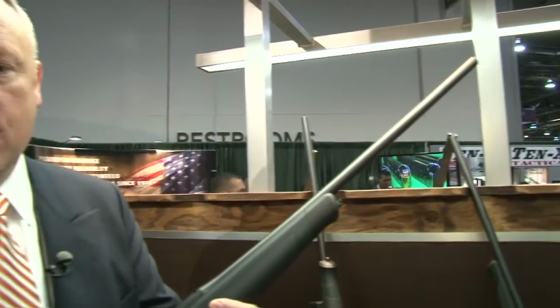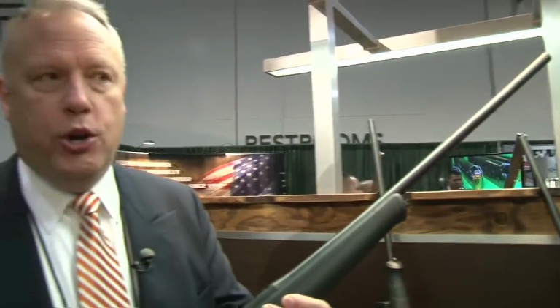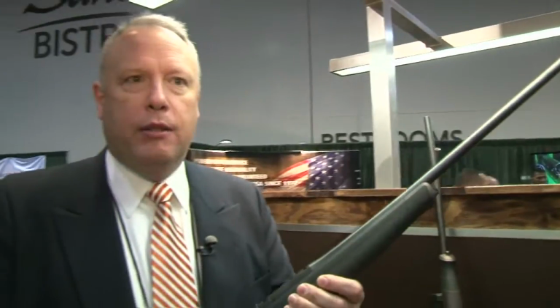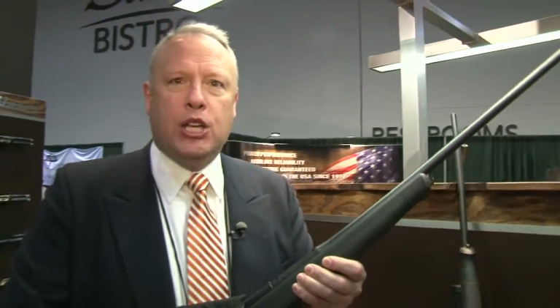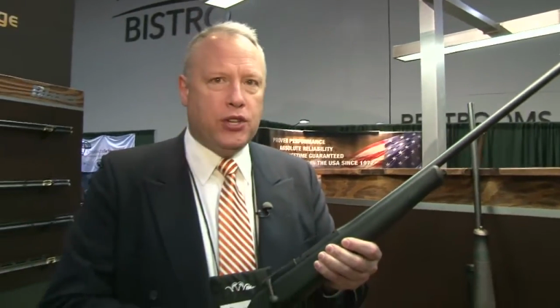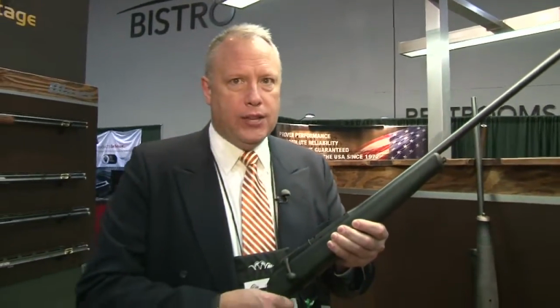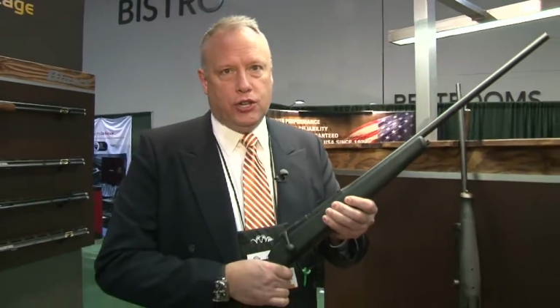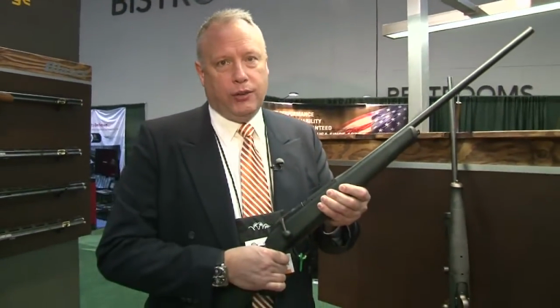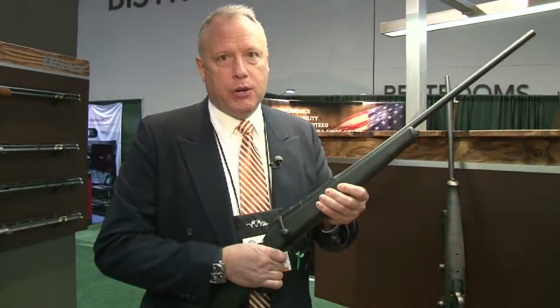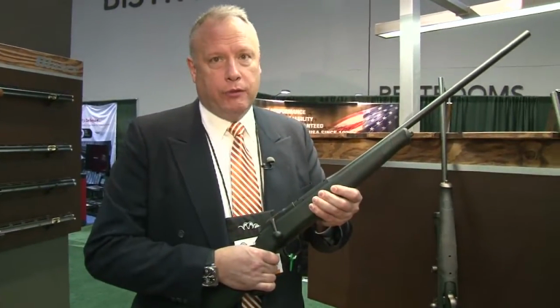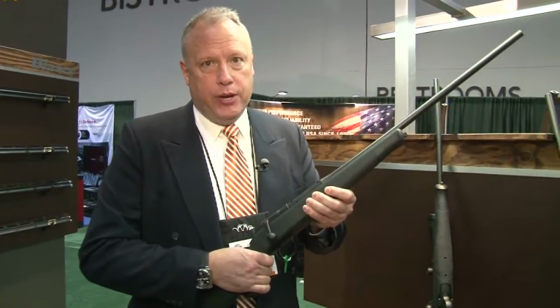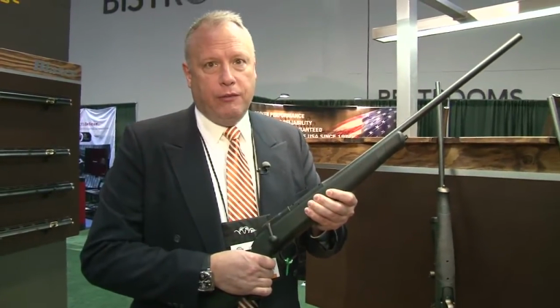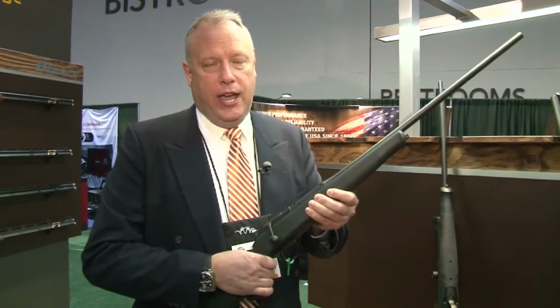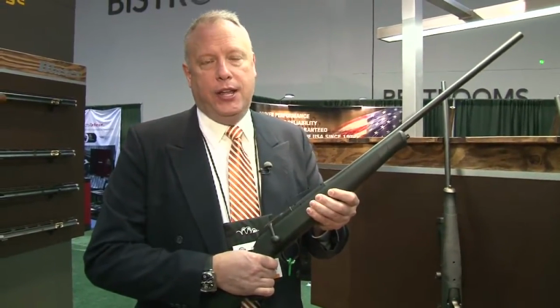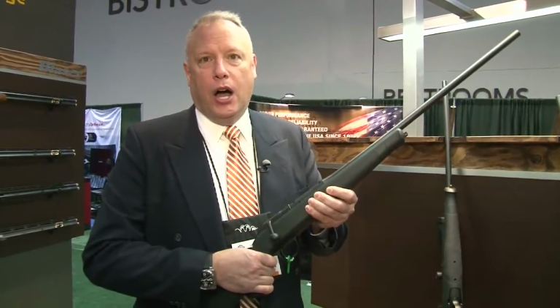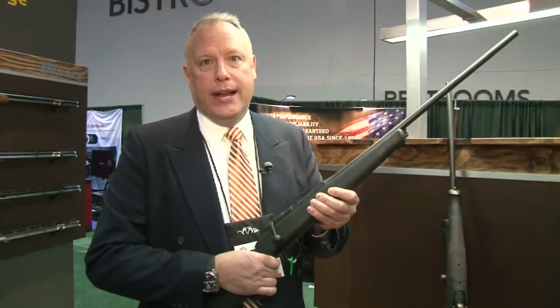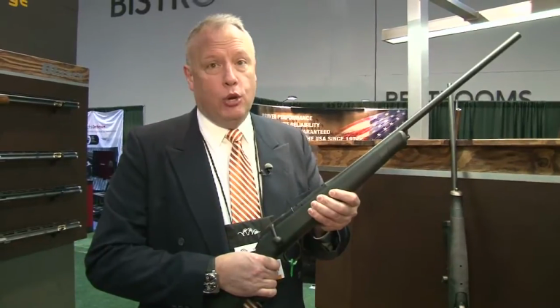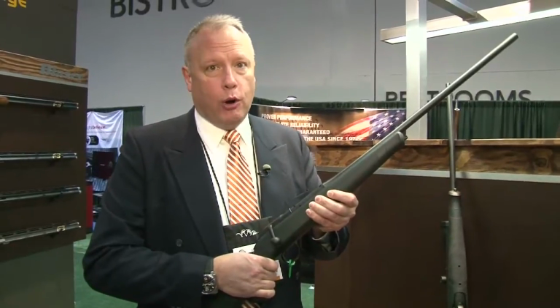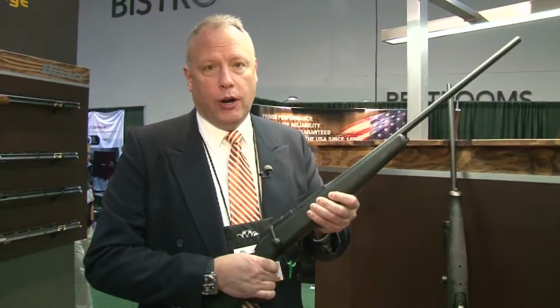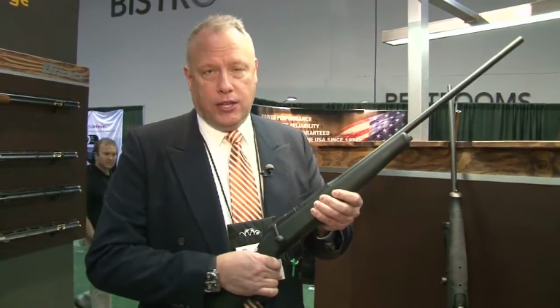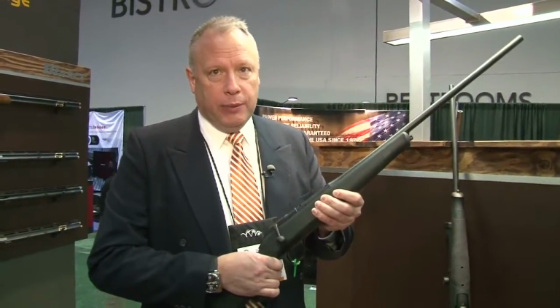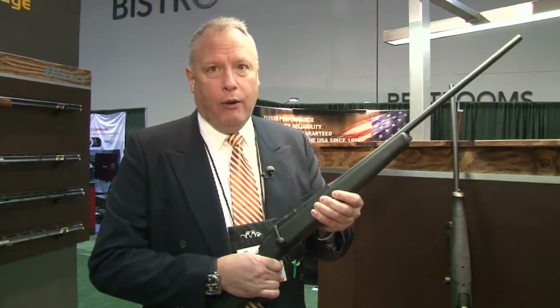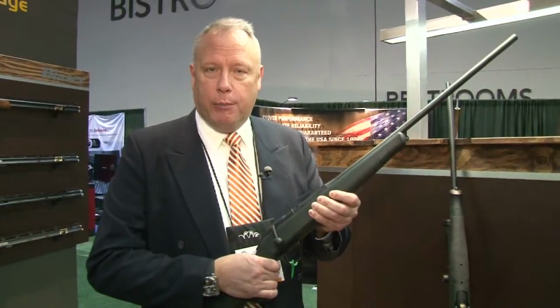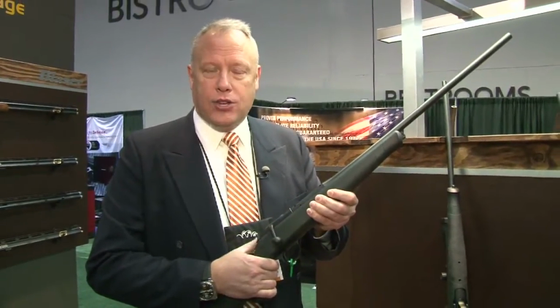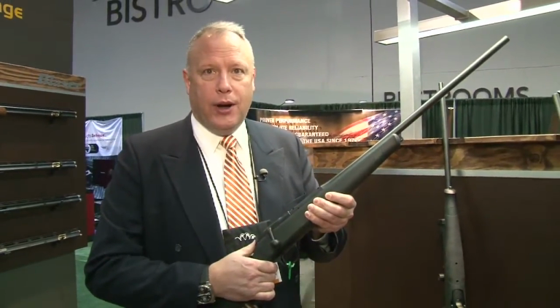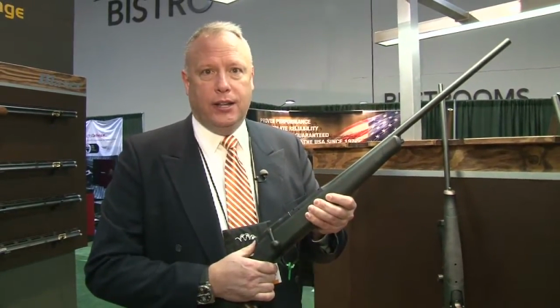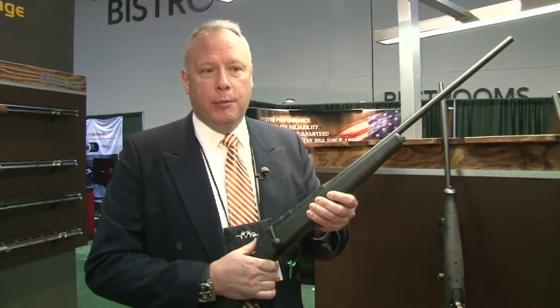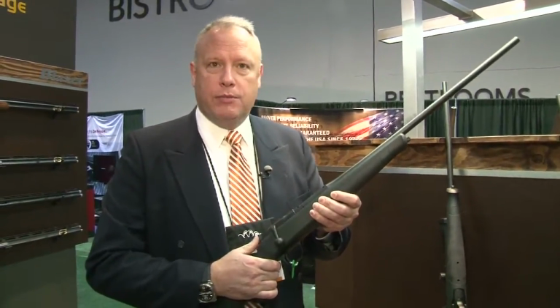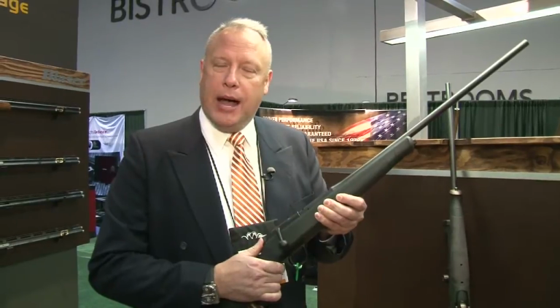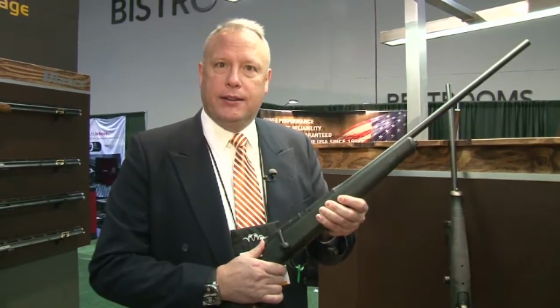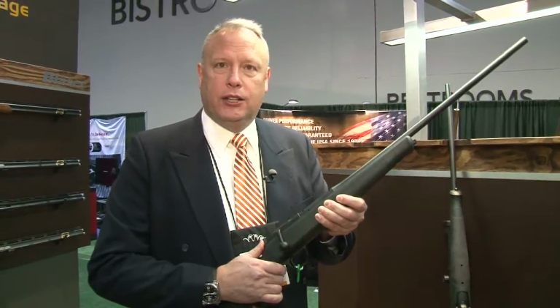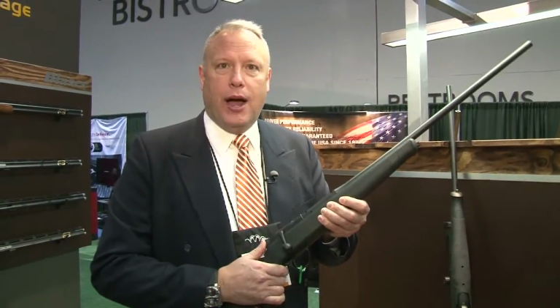You can get the Blauzer Professional S in your choice of calibers from .375 H&H all the way down to .204 Ruger. It's available now at your Blauzer authorized dealer — please stop by and take a look at the new products.